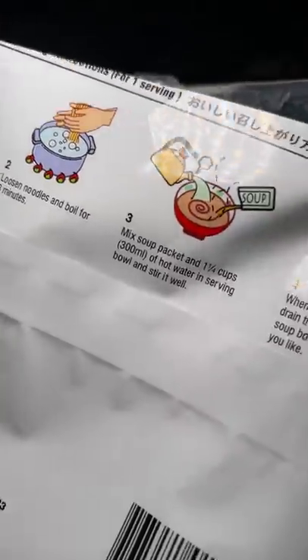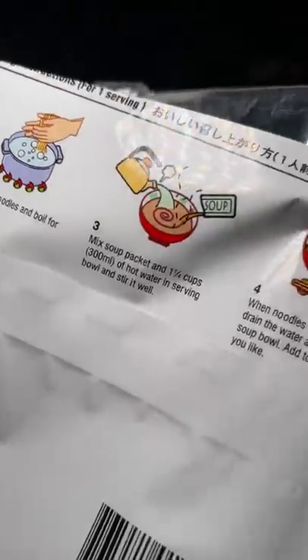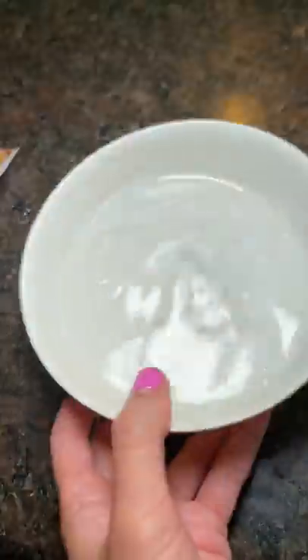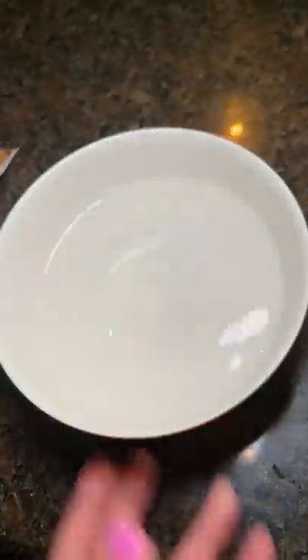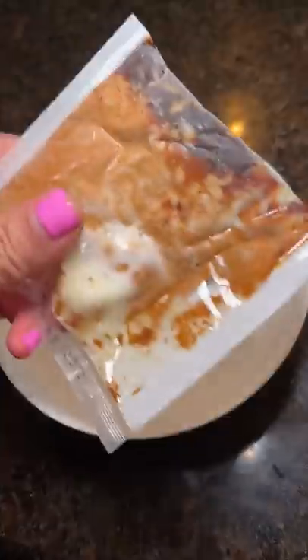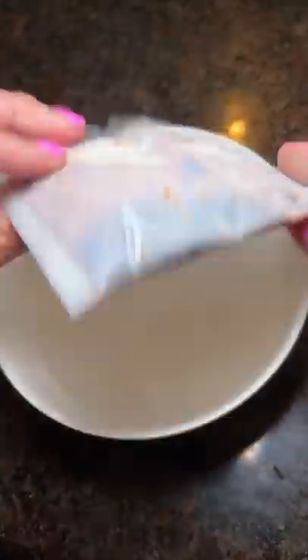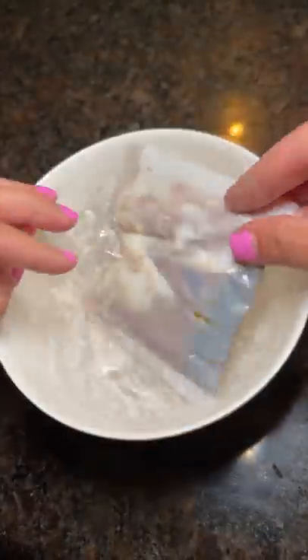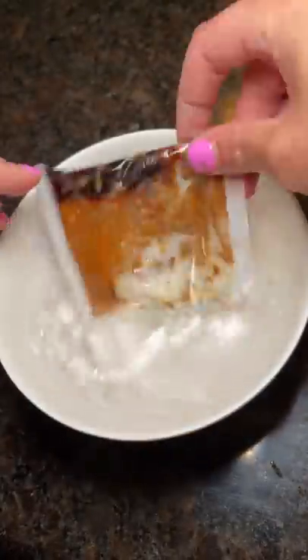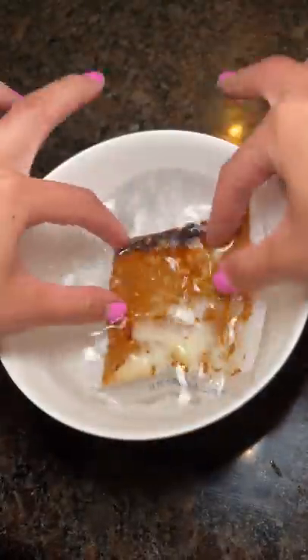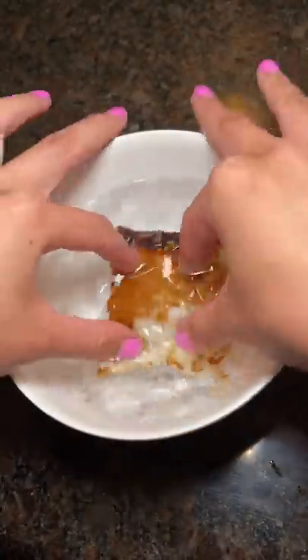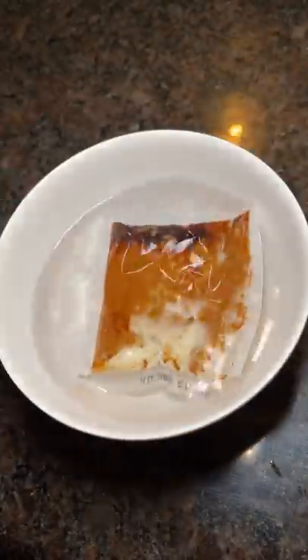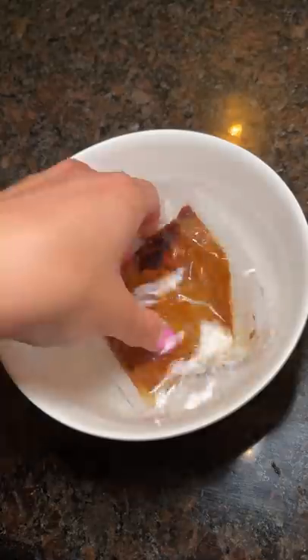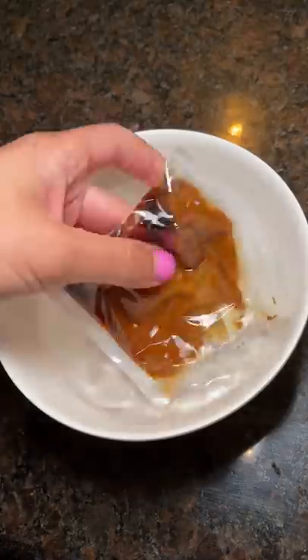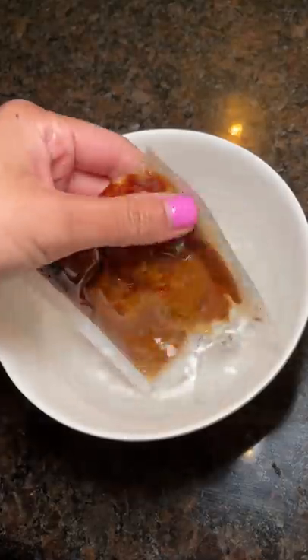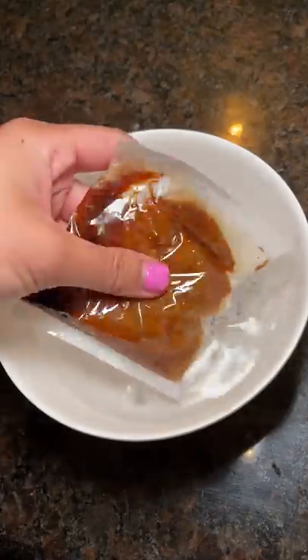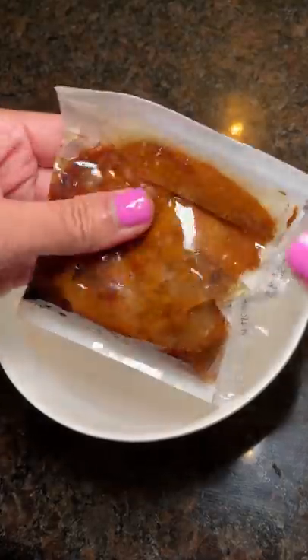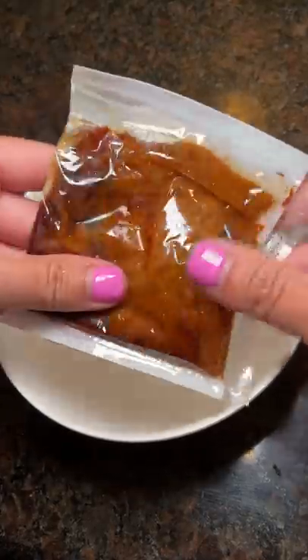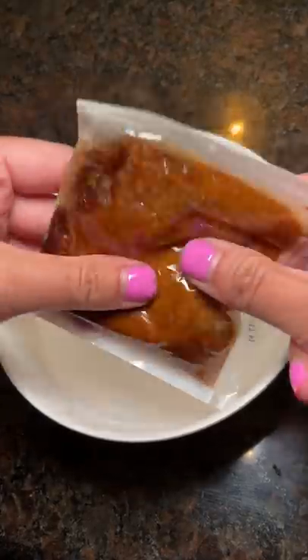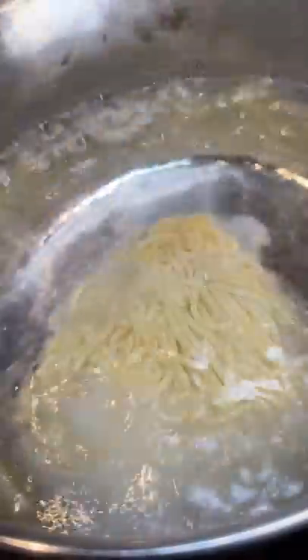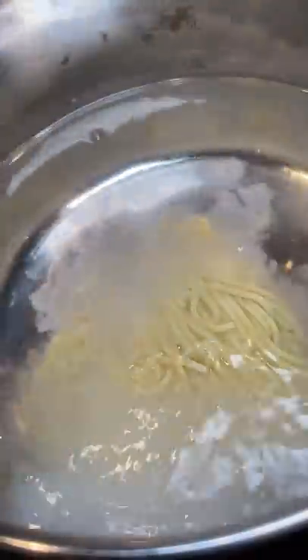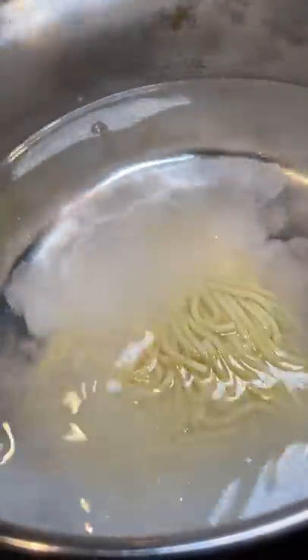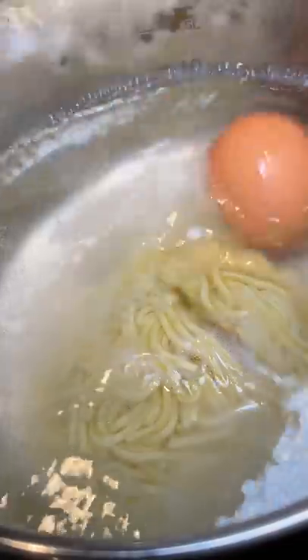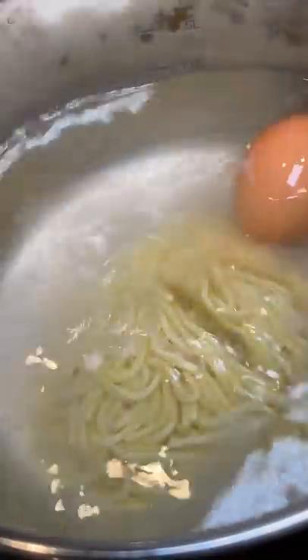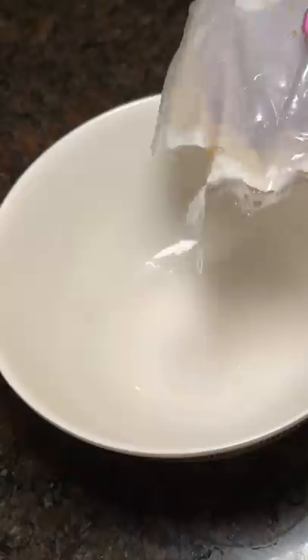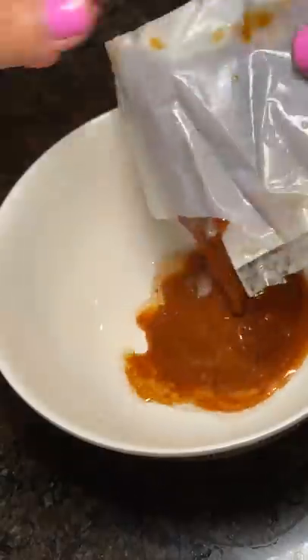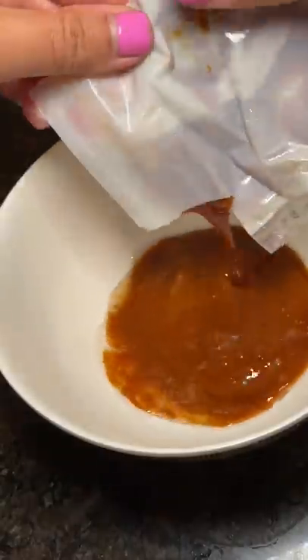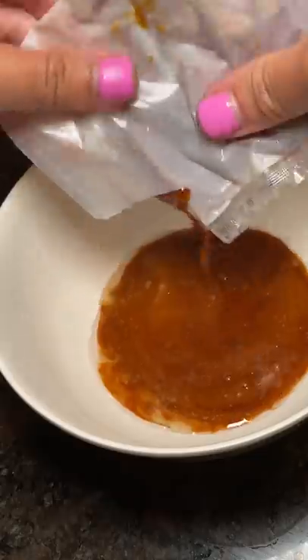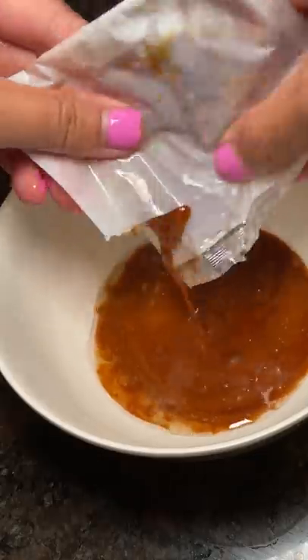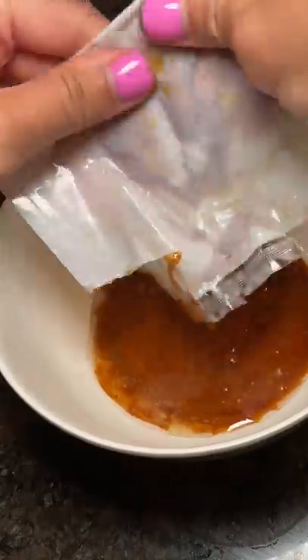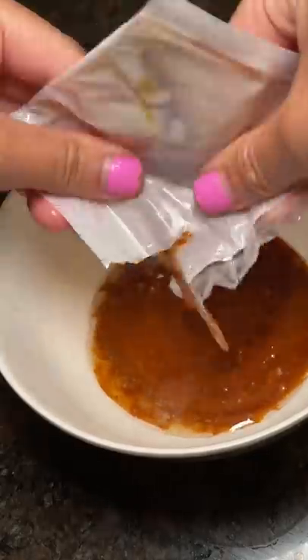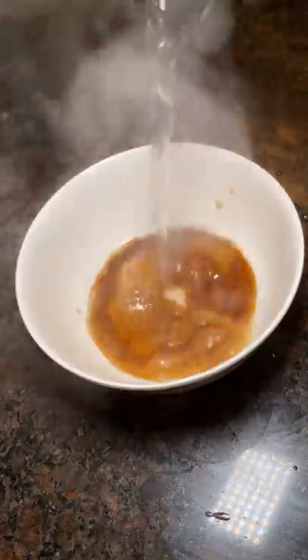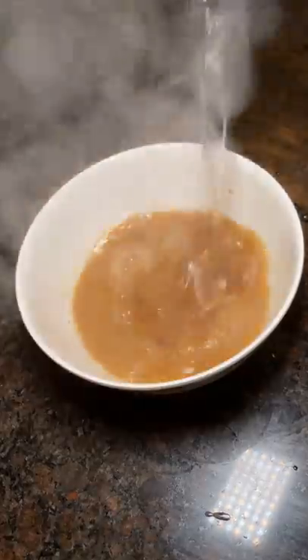The instructions say to boil water for the noodles and use some of the warm water to heat up the soup packet. I thought it would take a while to heat up but it was pretty quick. Then I dropped the noodles into boiling water and also threw in an egg so the noodles wouldn't be lonely.